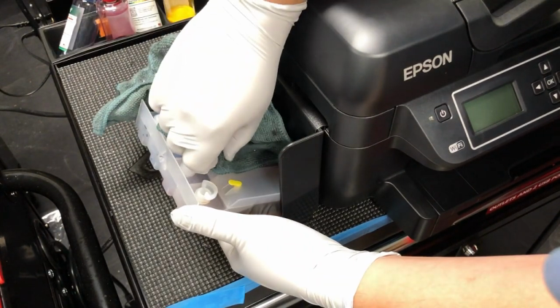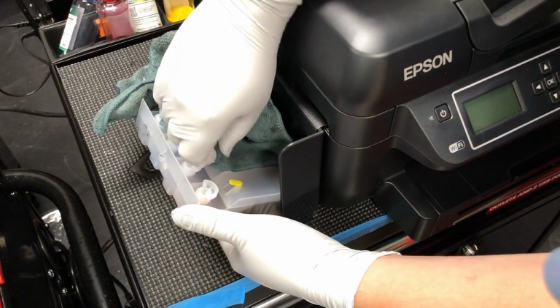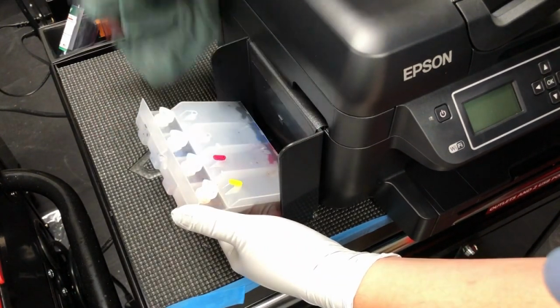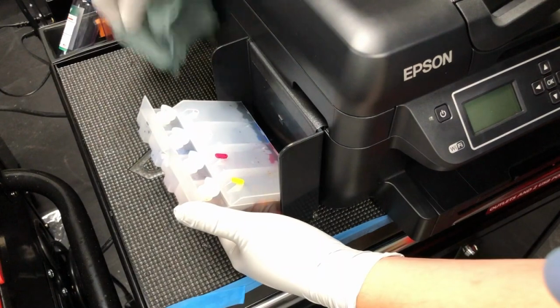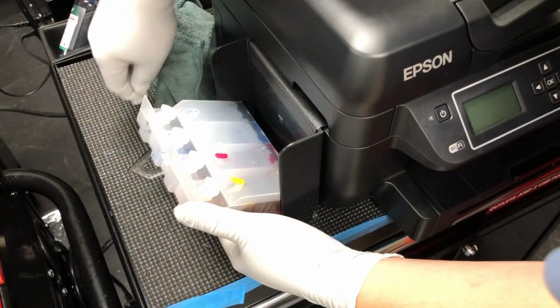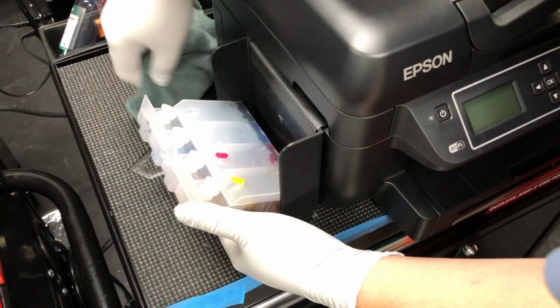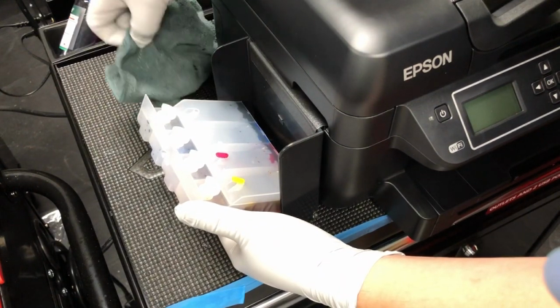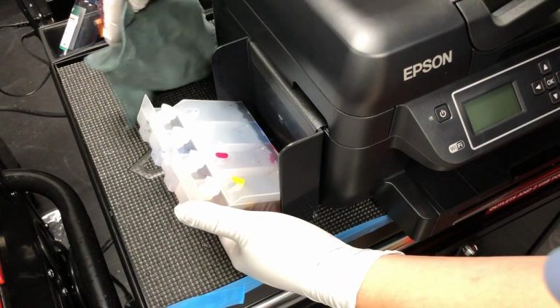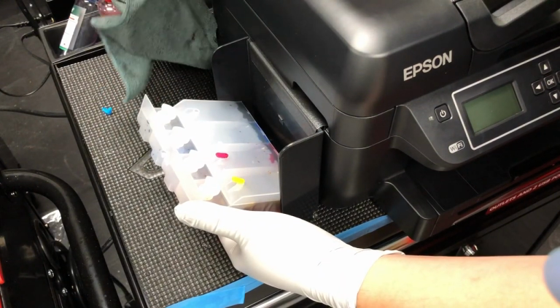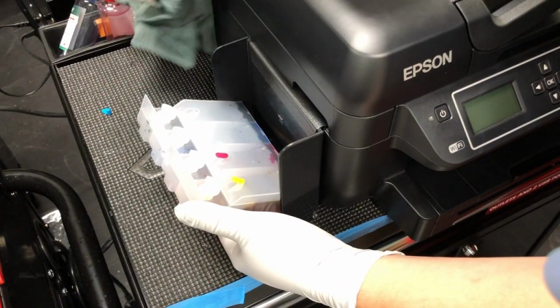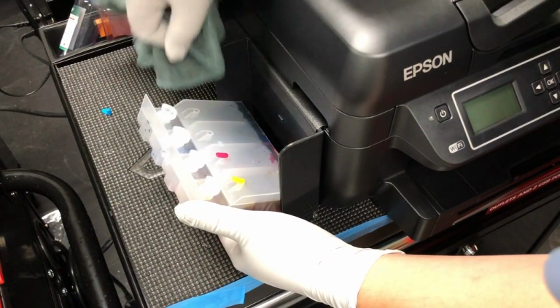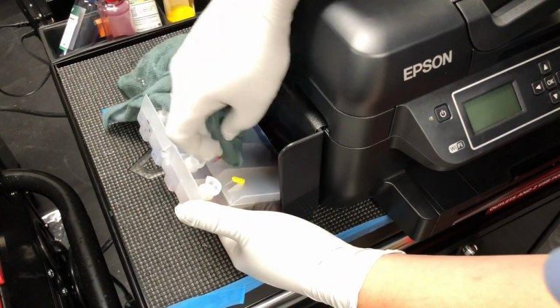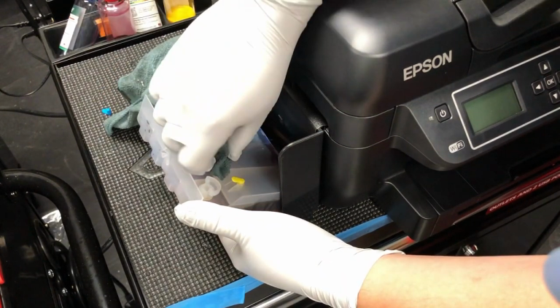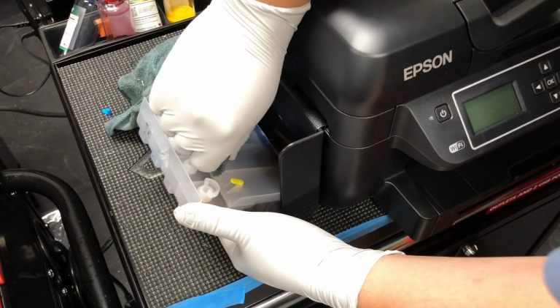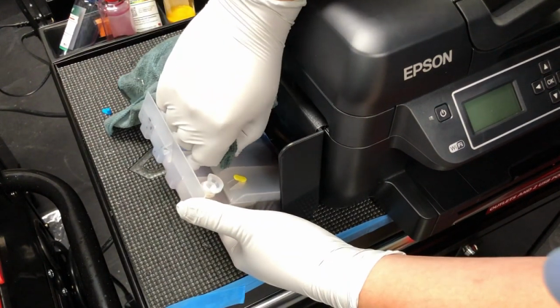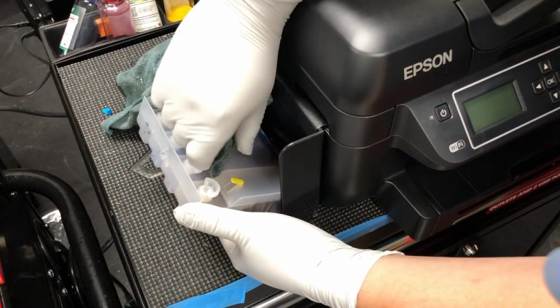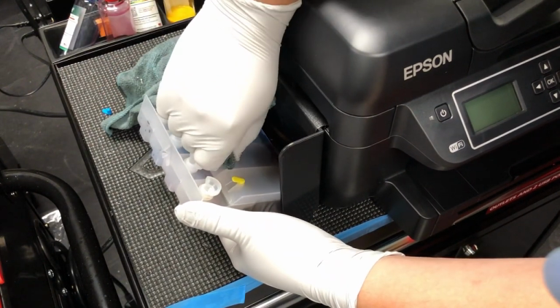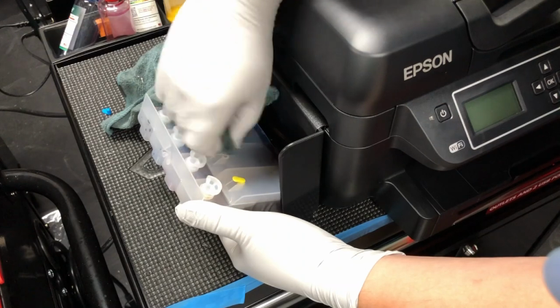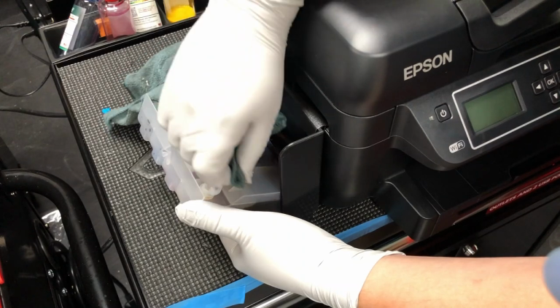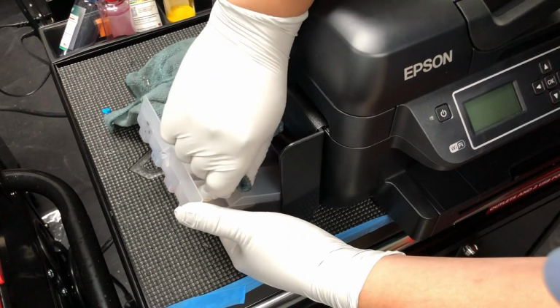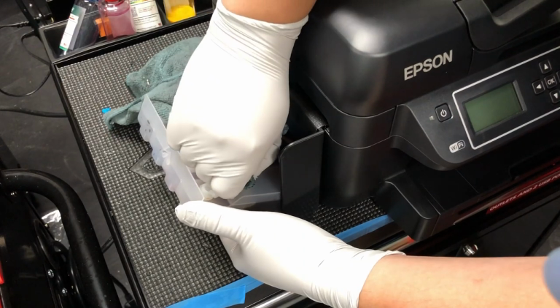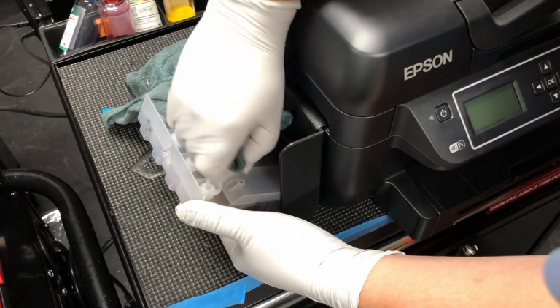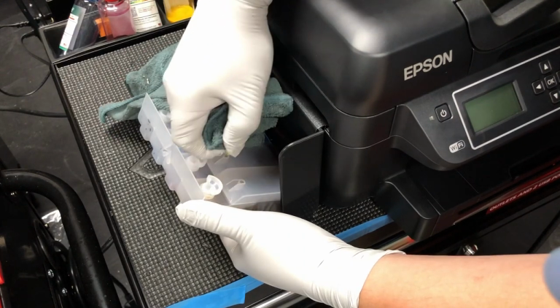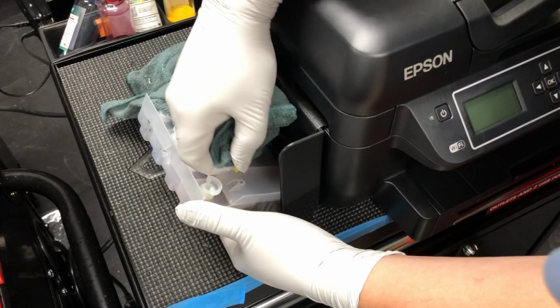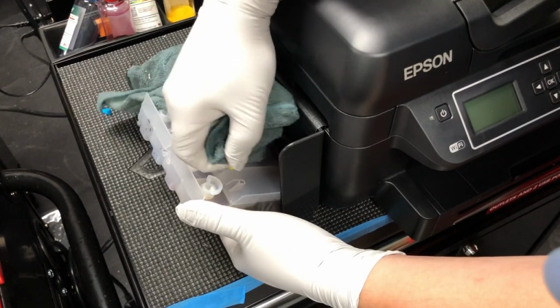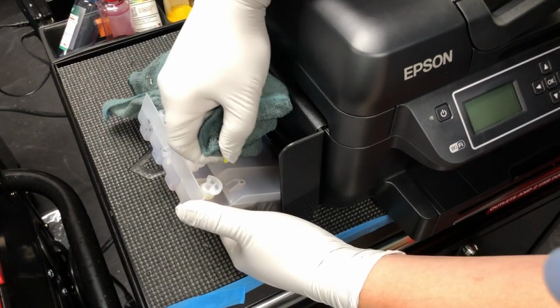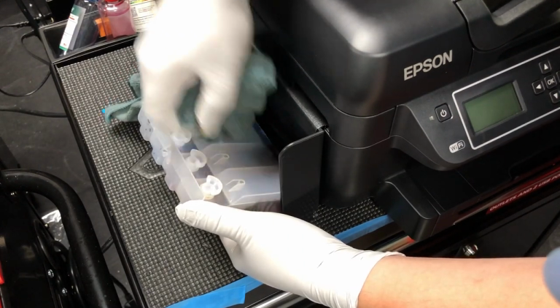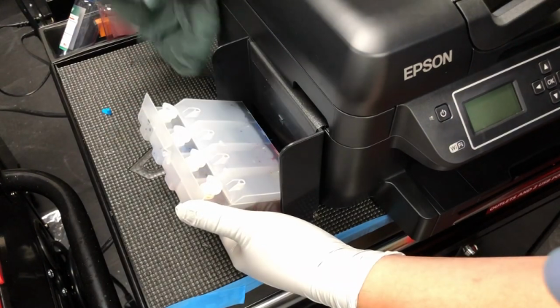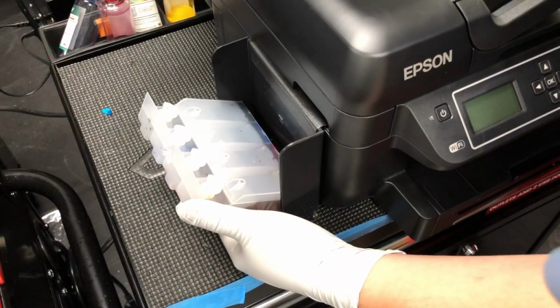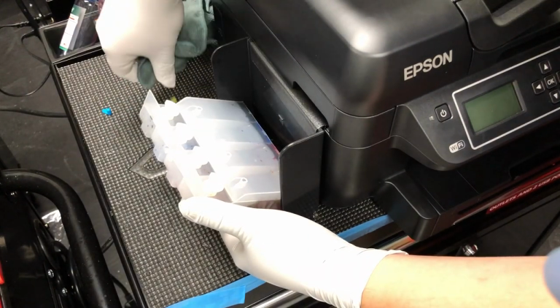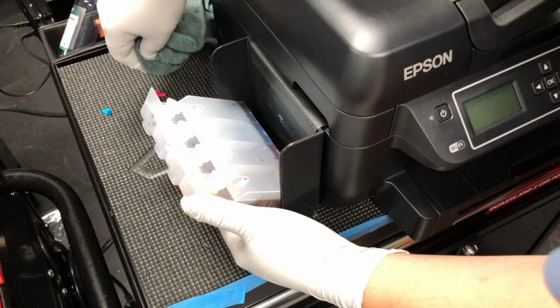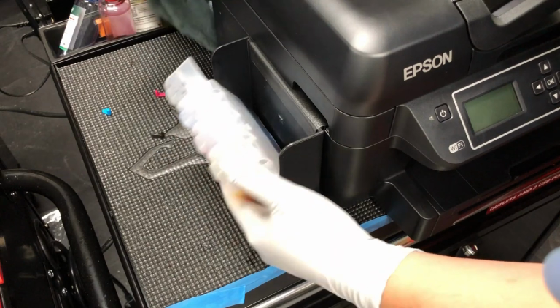Because at high altitude your tank might be pressurized, so that's why you want a piece of cloth to cover your hand before you remove it.